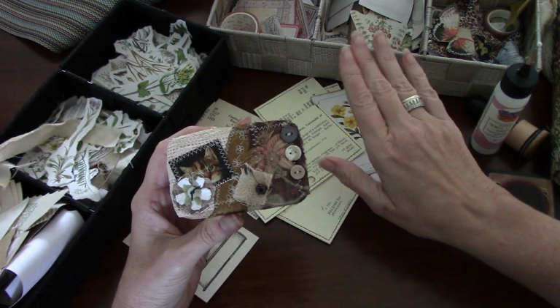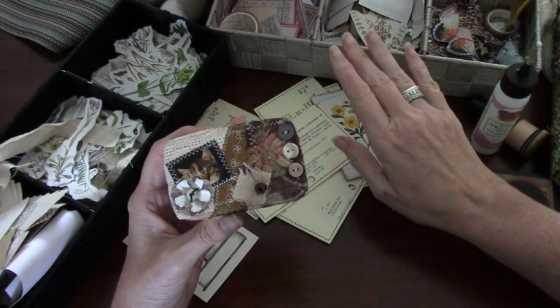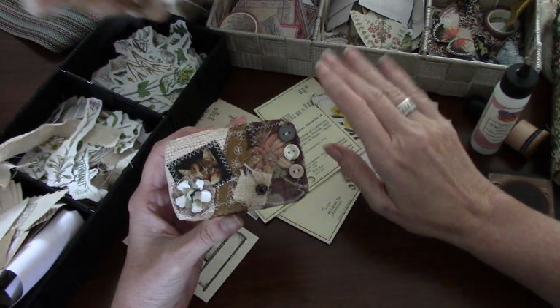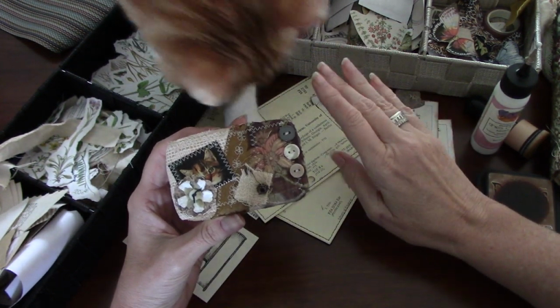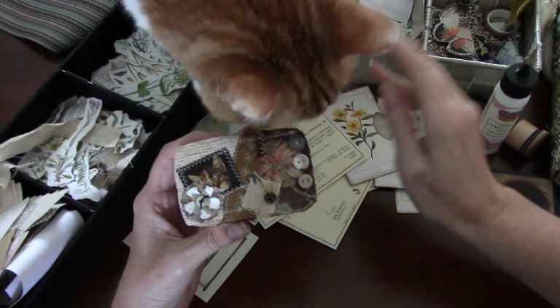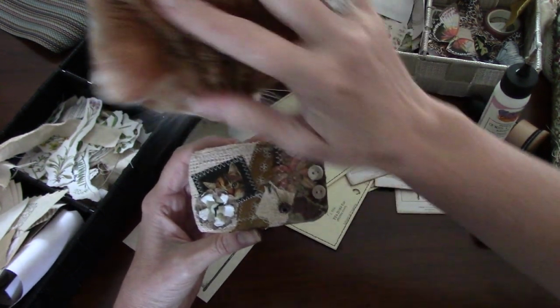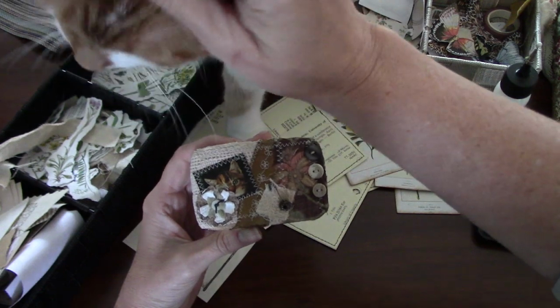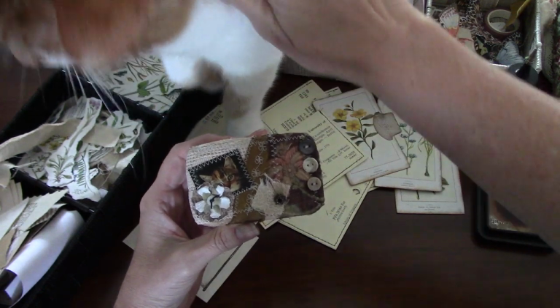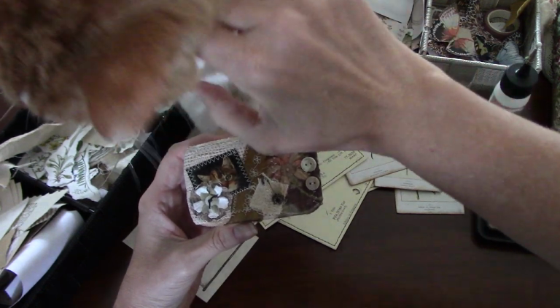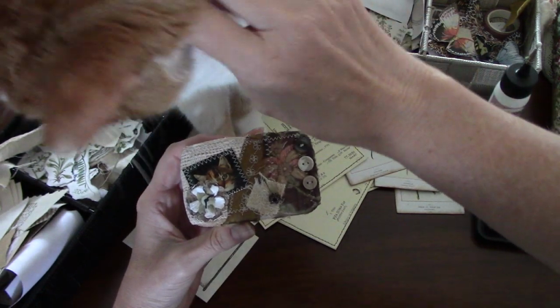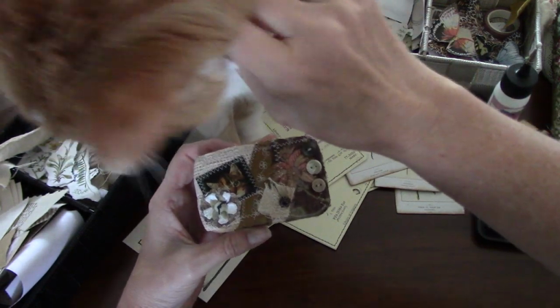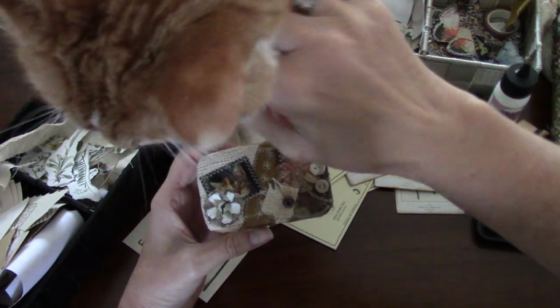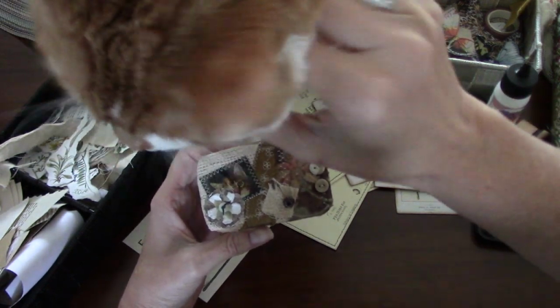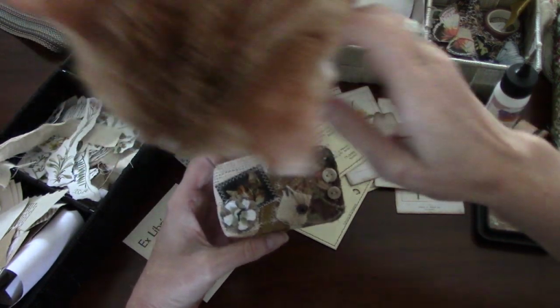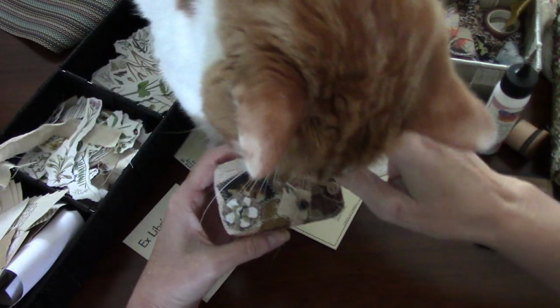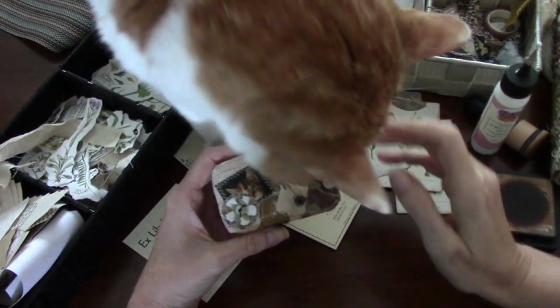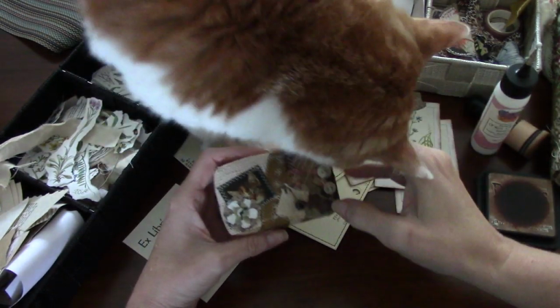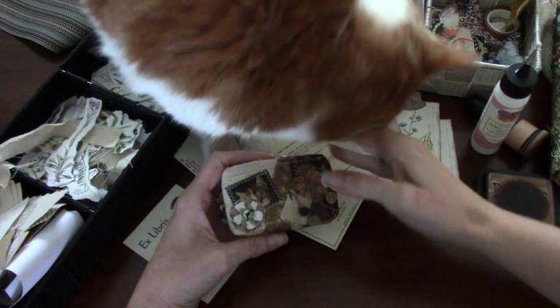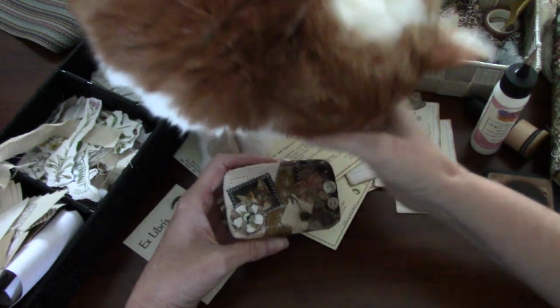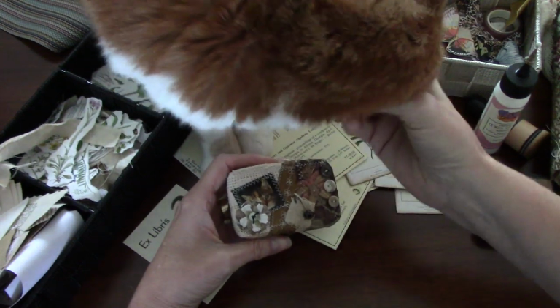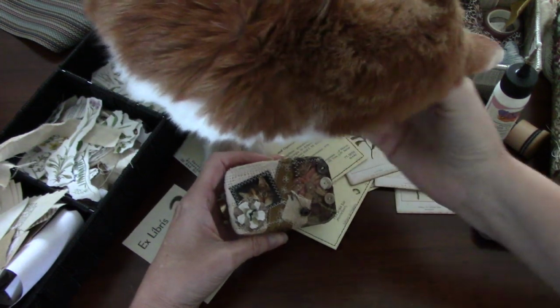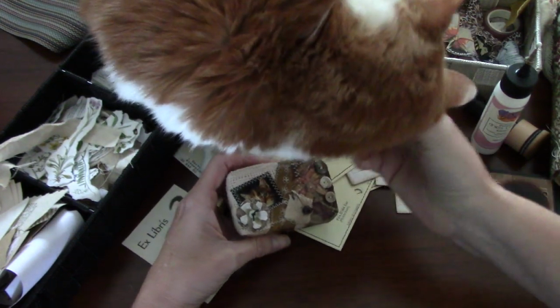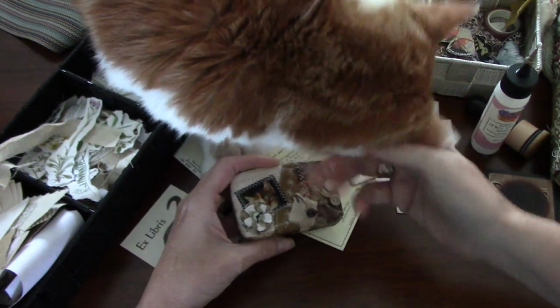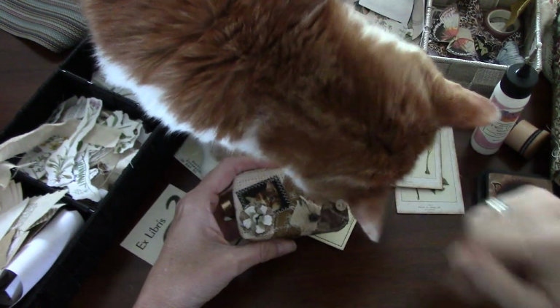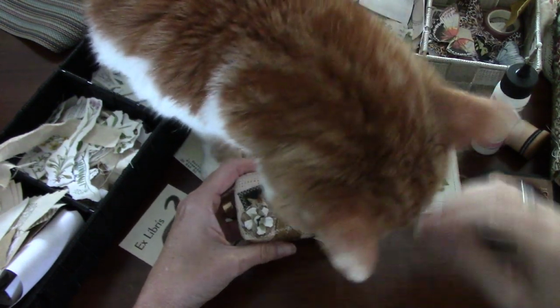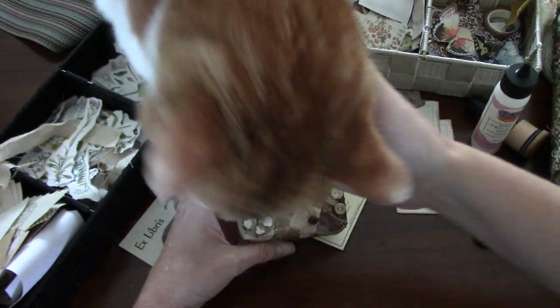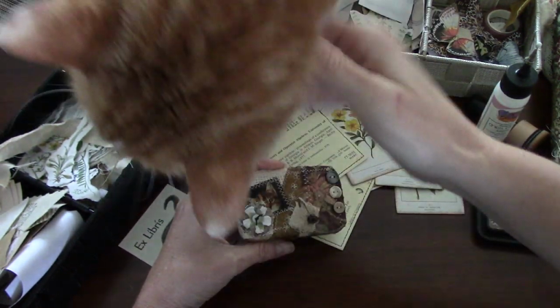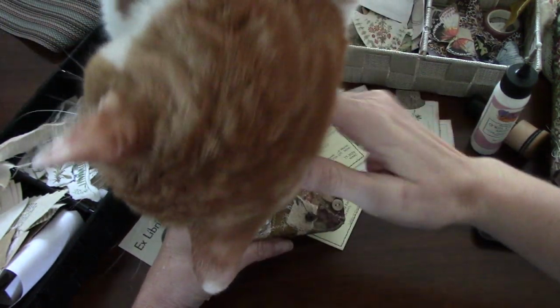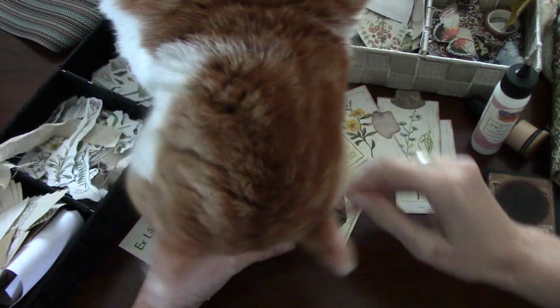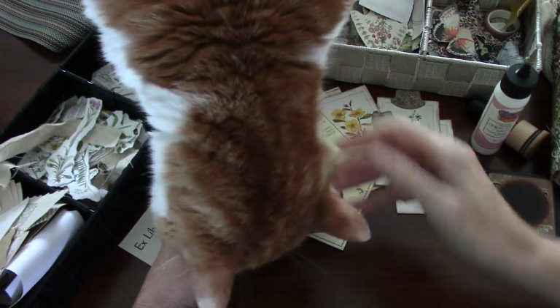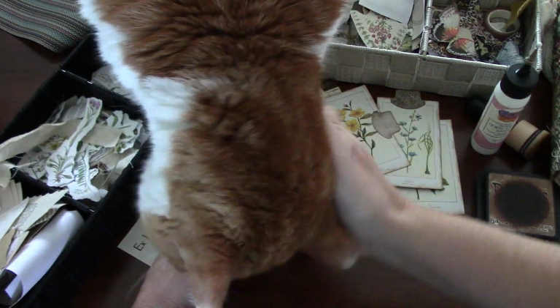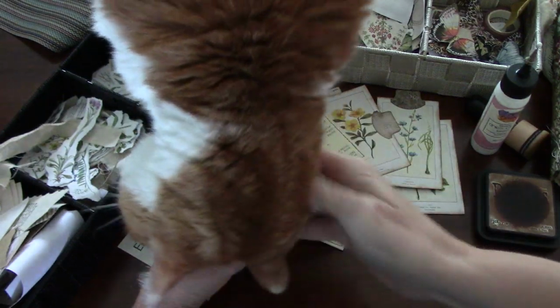Oh no, here he comes! Hi Lee. I guess you should be here for this — say hi to Pam. So buddy, this isn't going to work out. There's too much little stuff up here. Can you move along perhaps?